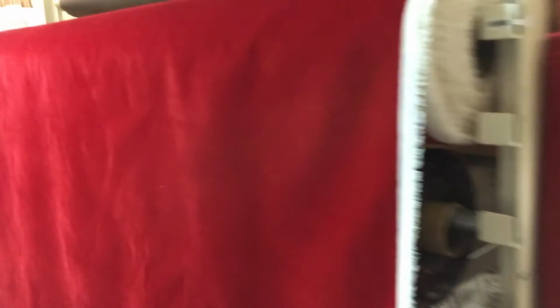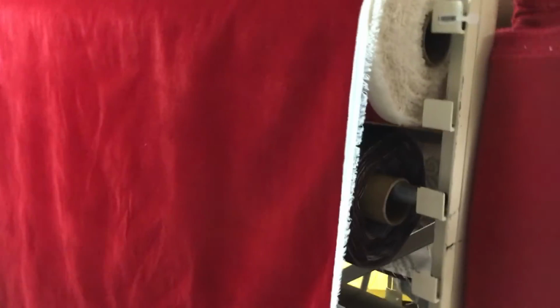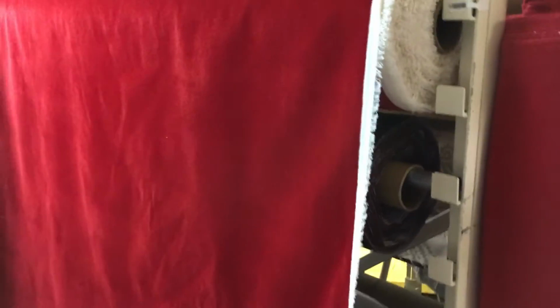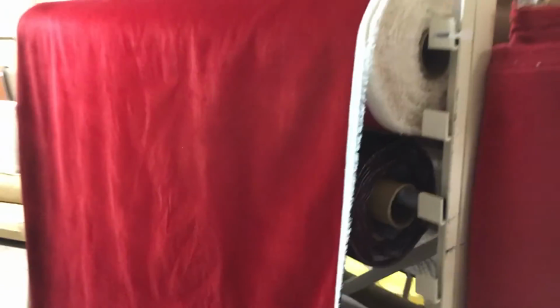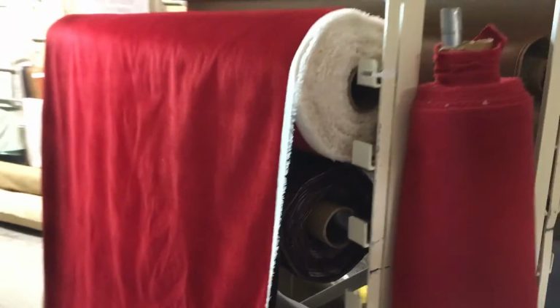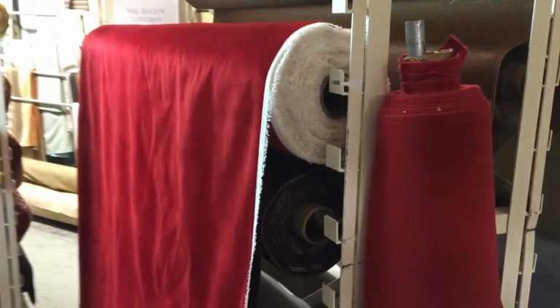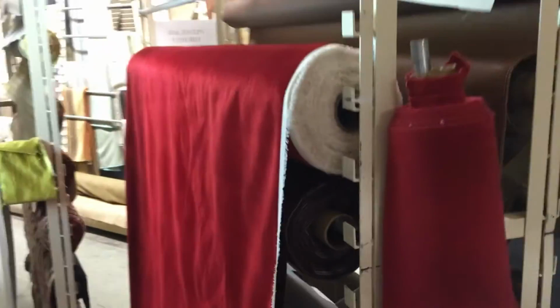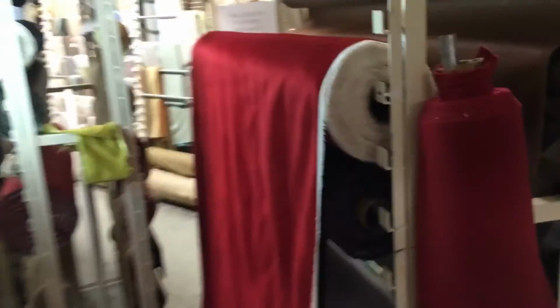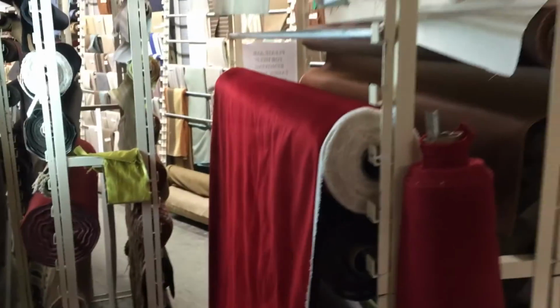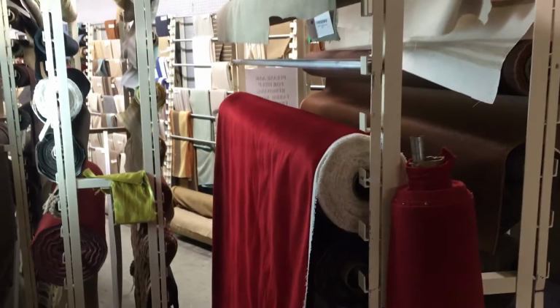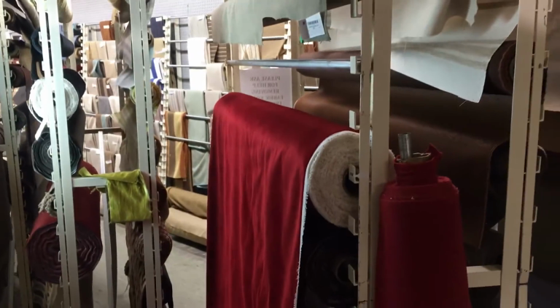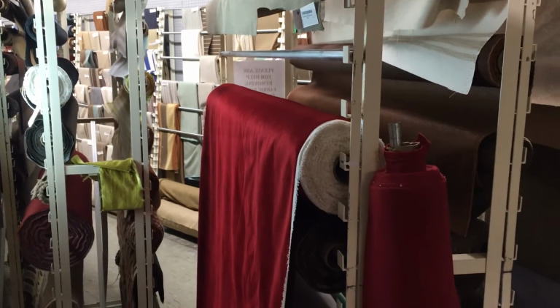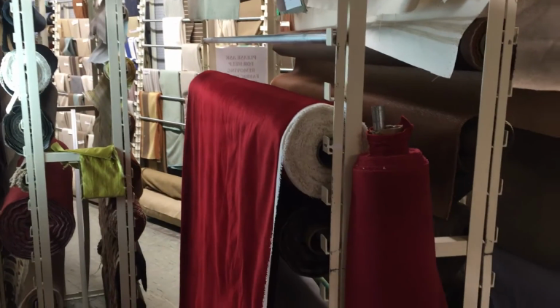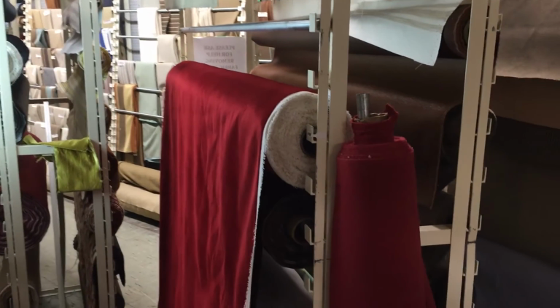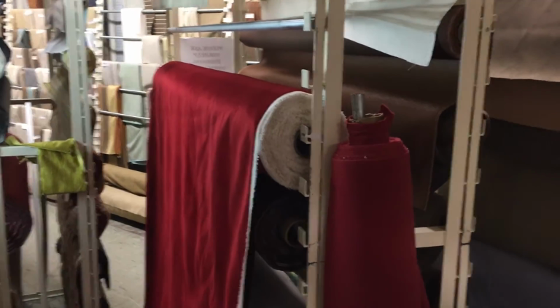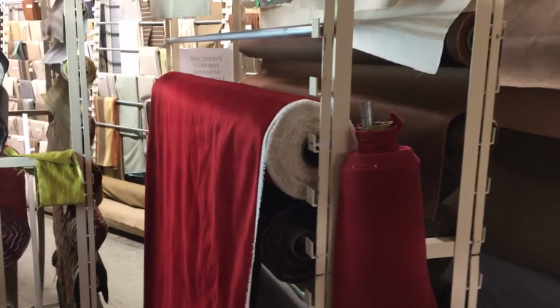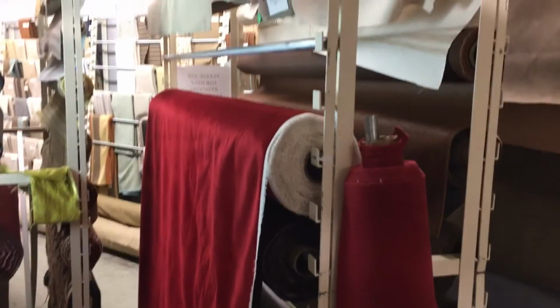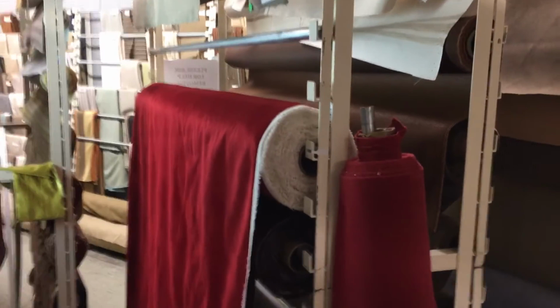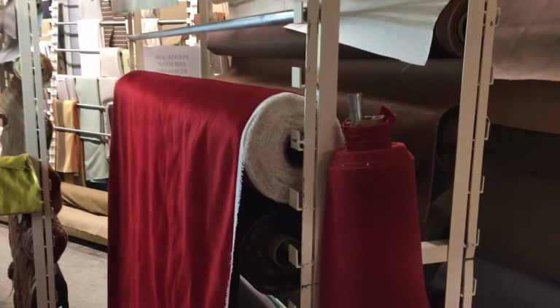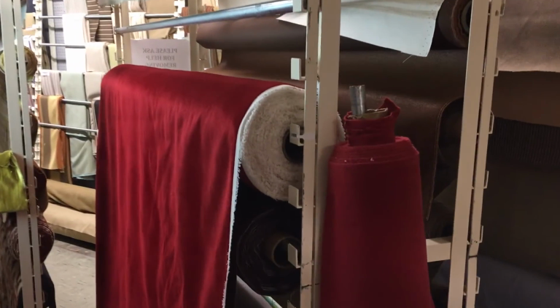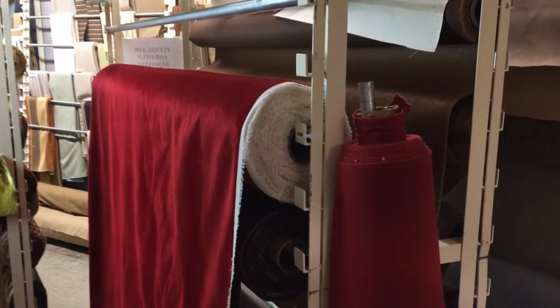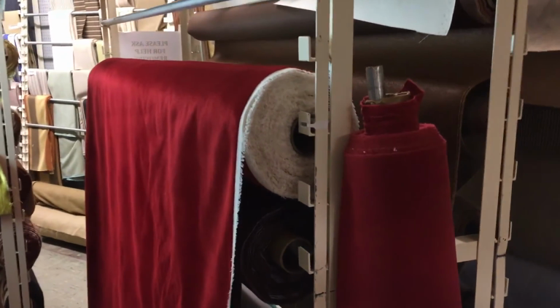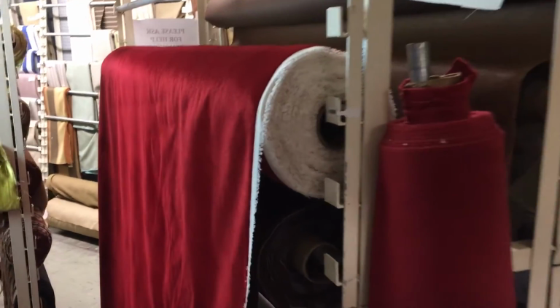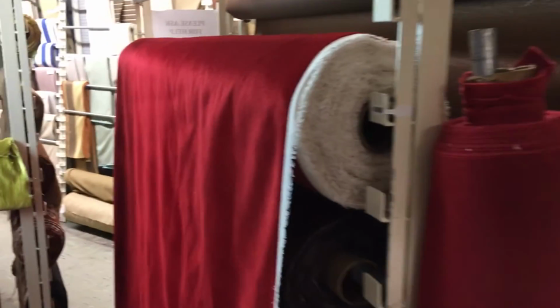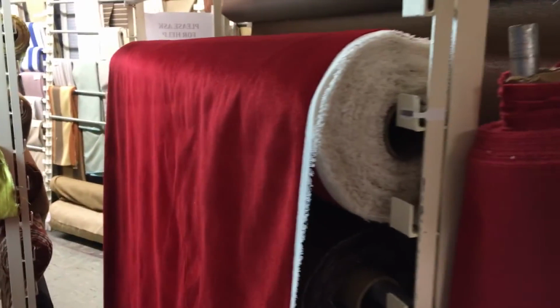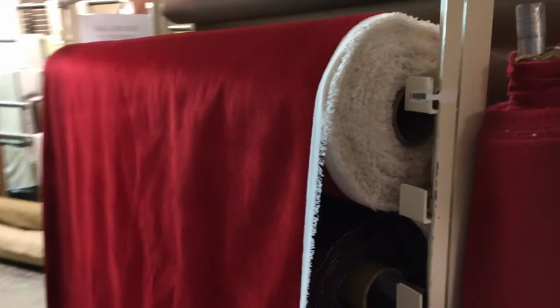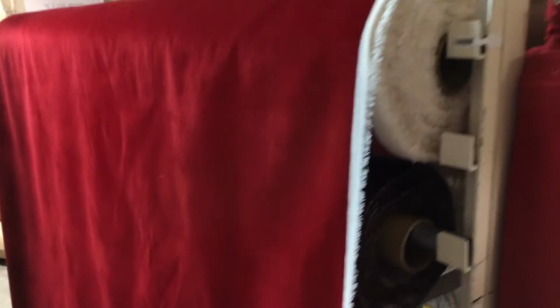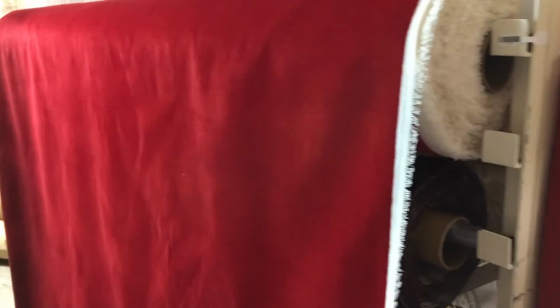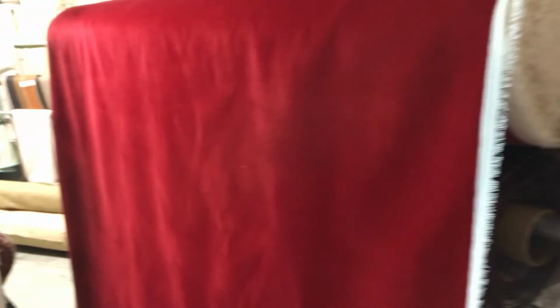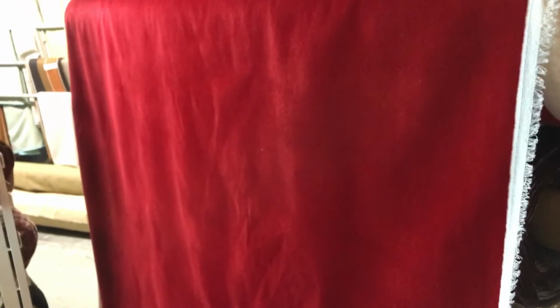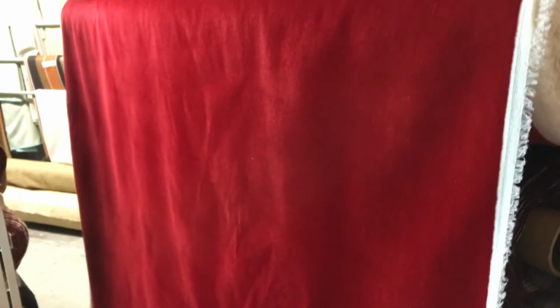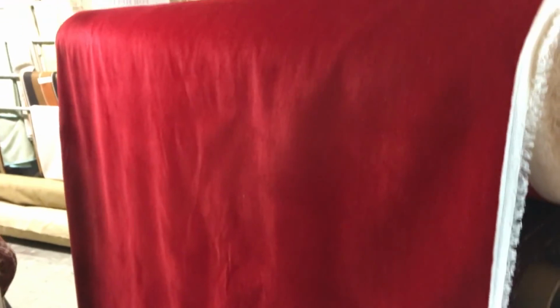We offer it by the yard and the swatch at fabricwarehouse.com. Again, the video doesn't show the color accurately — it's more of a little red riding hood red.